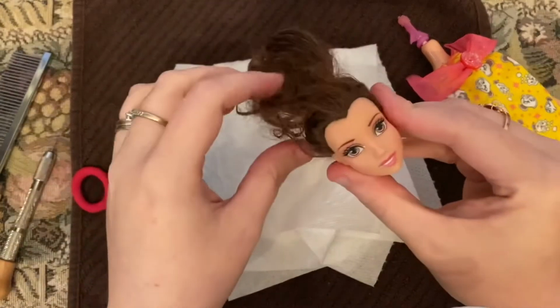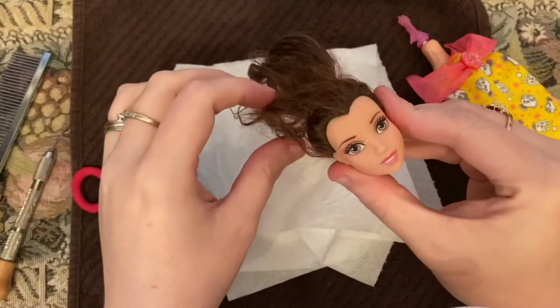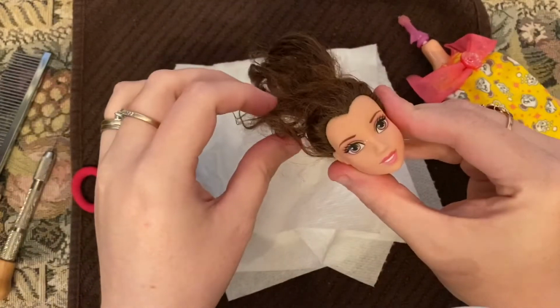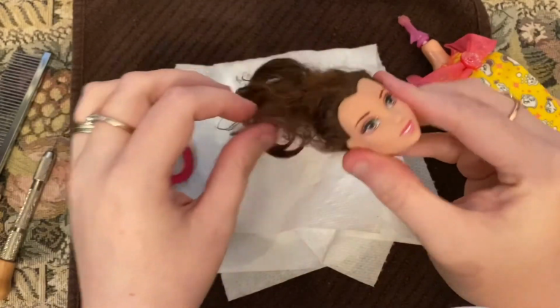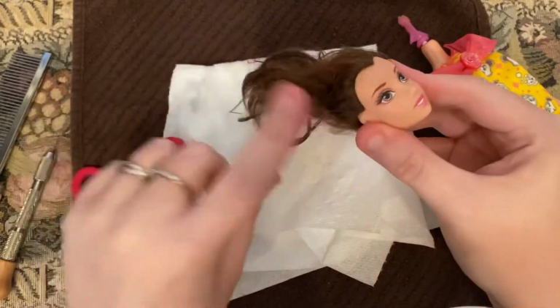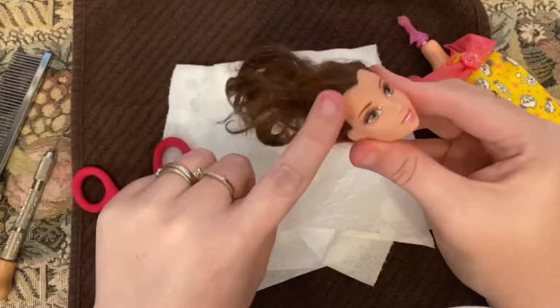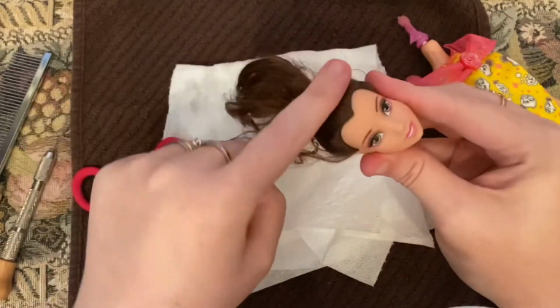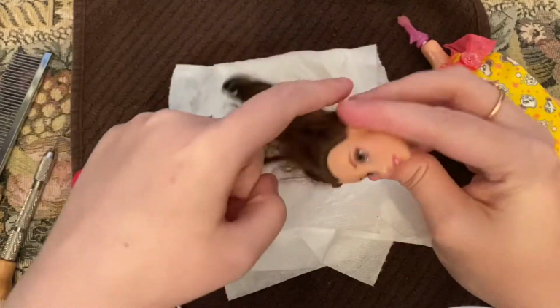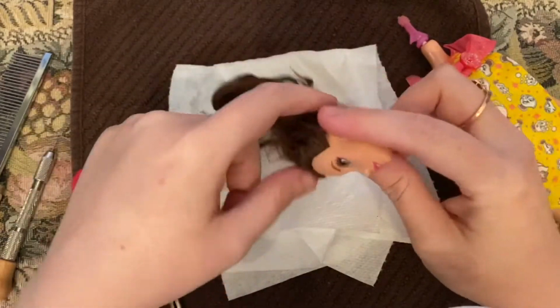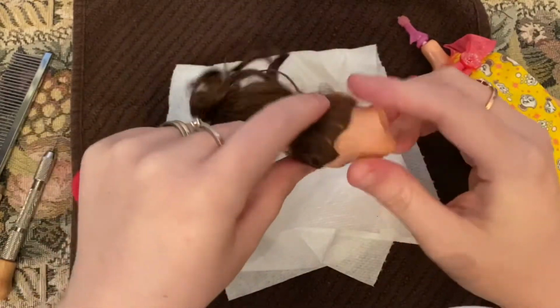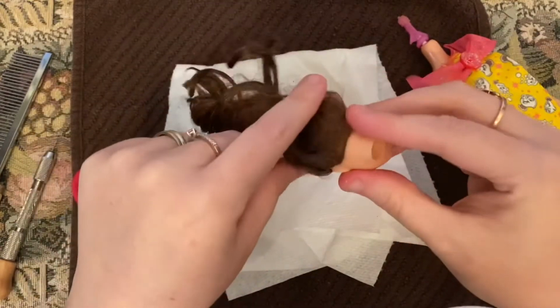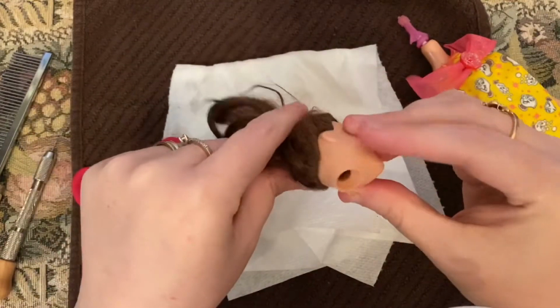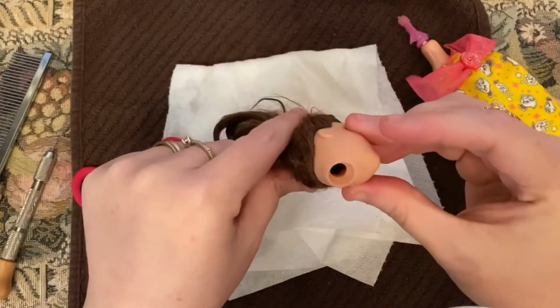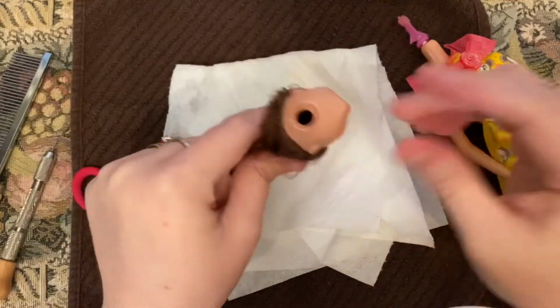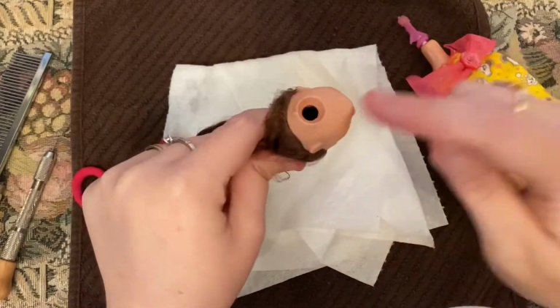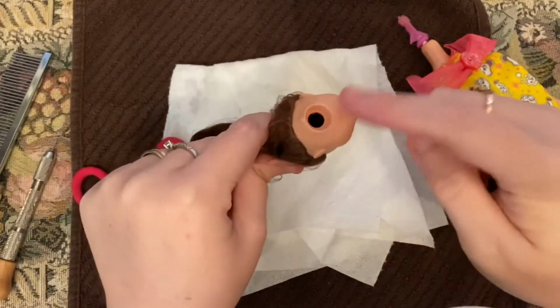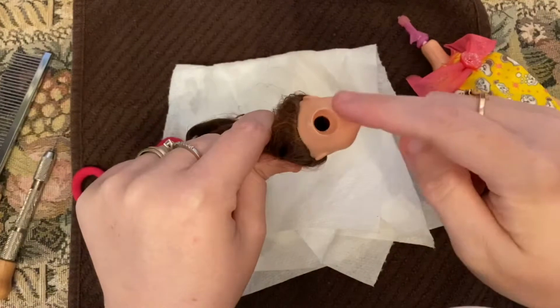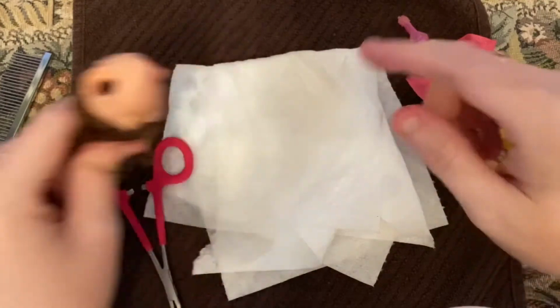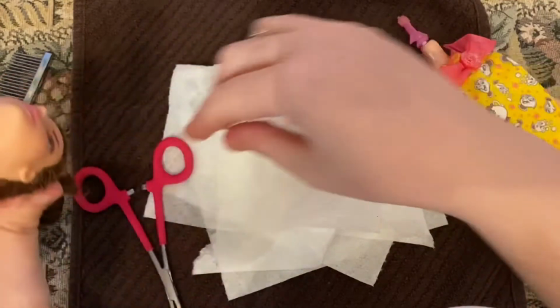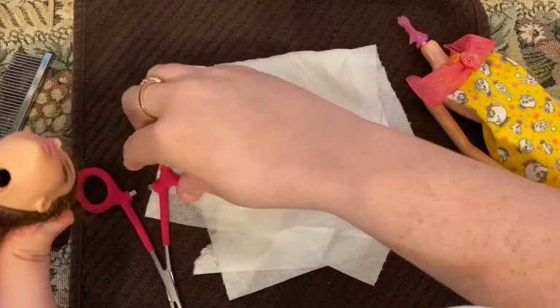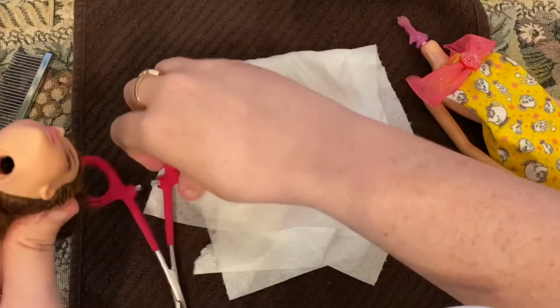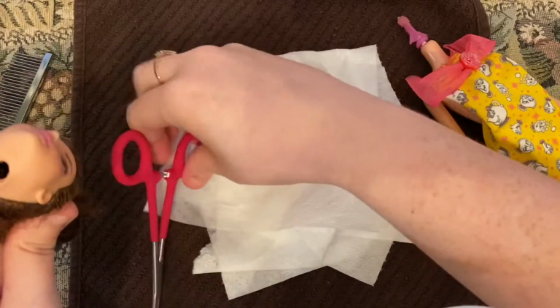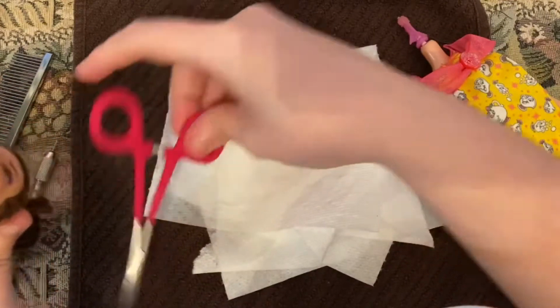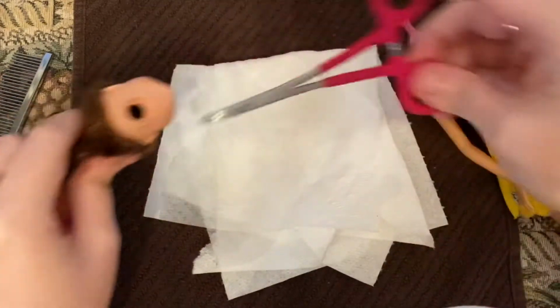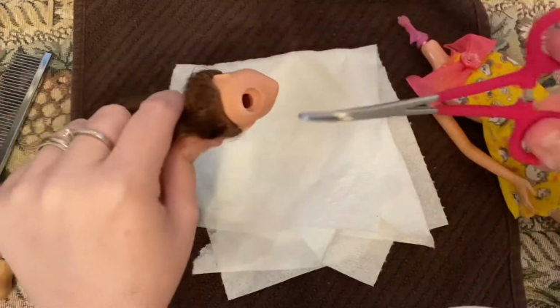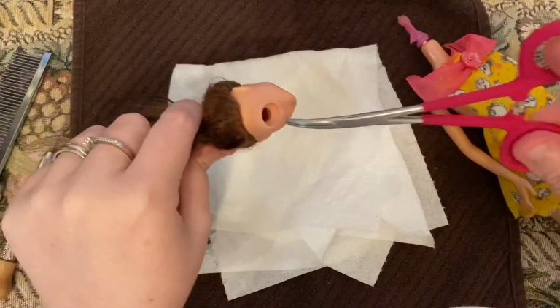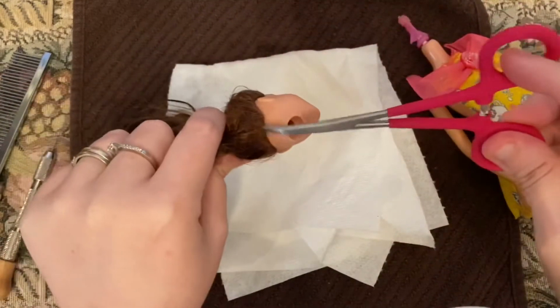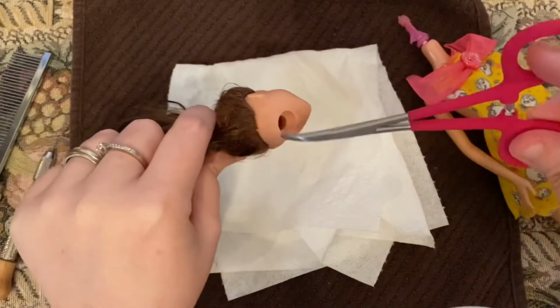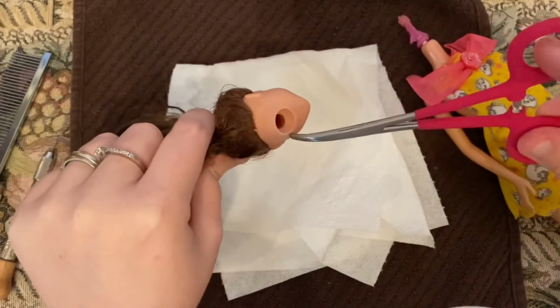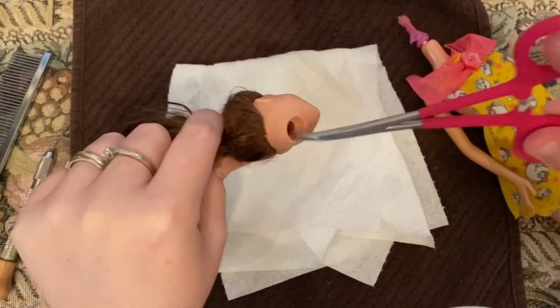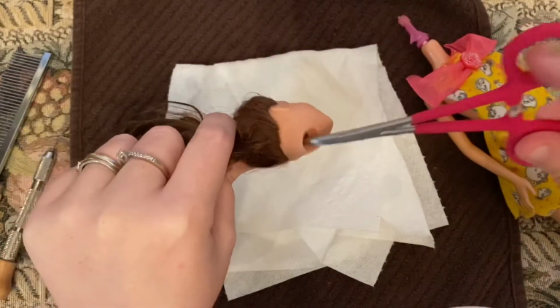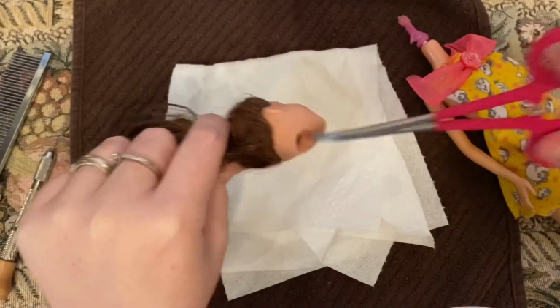Now we're going to cut off all of her hair, then take our pliers and get all of it out.